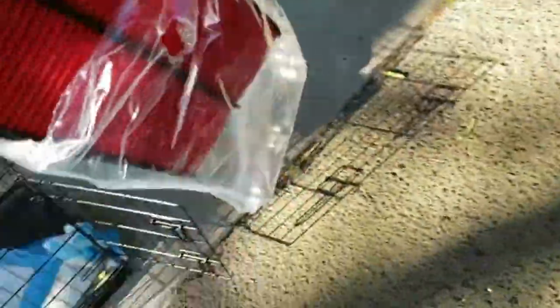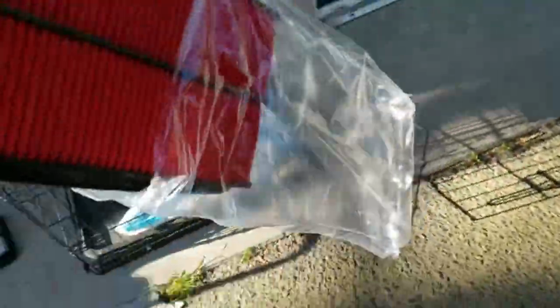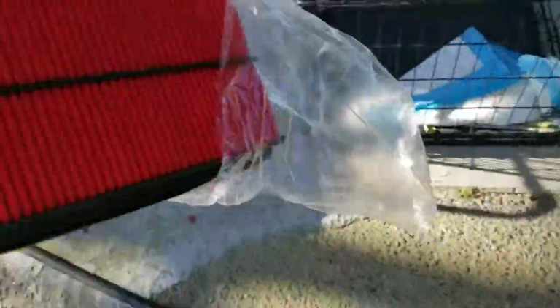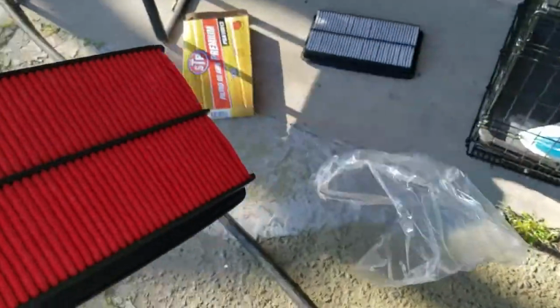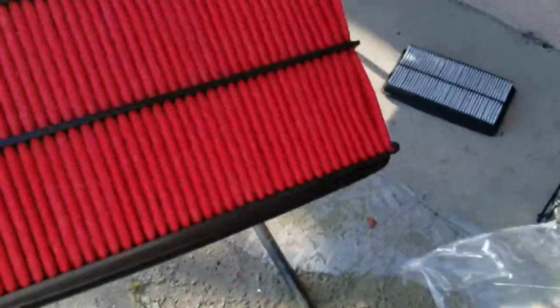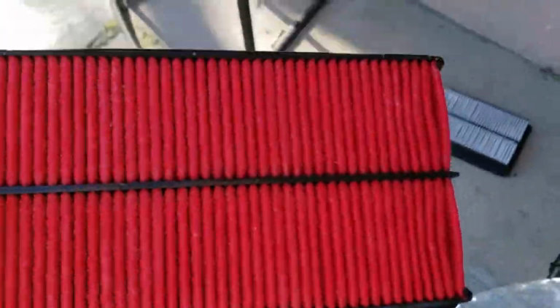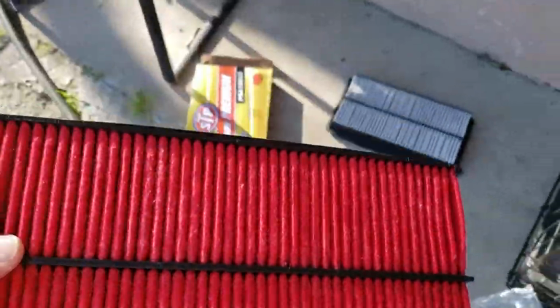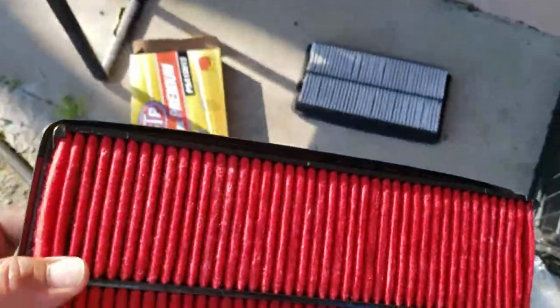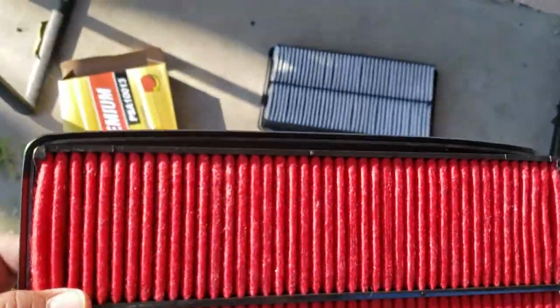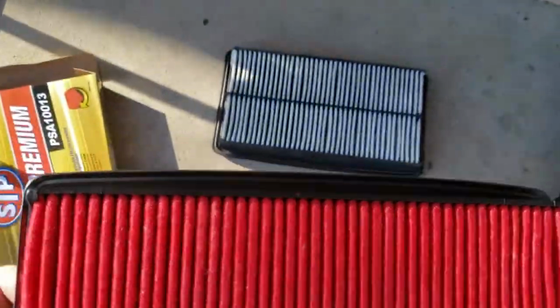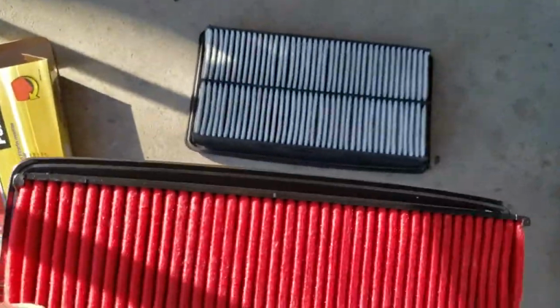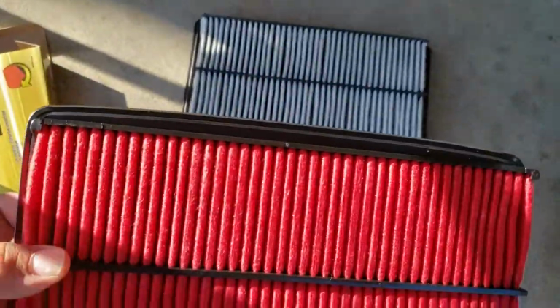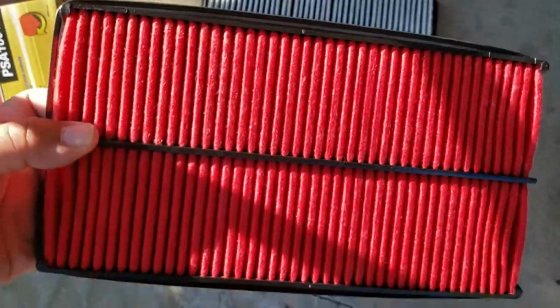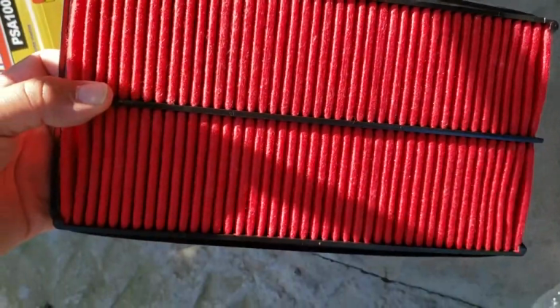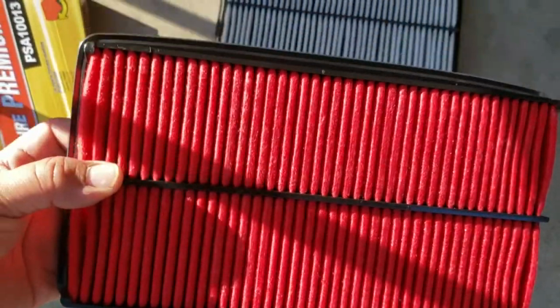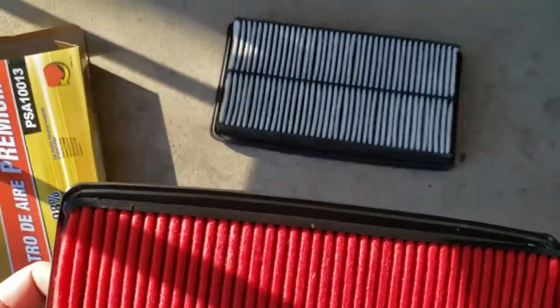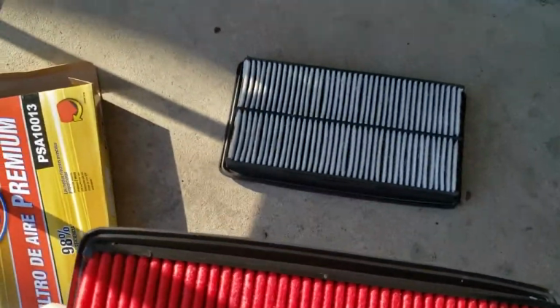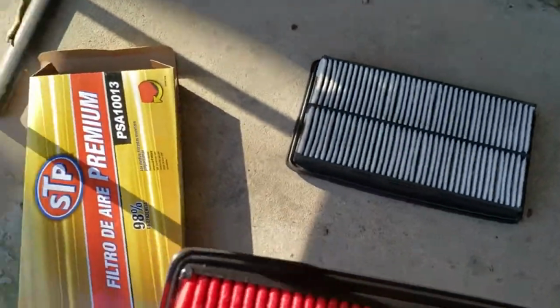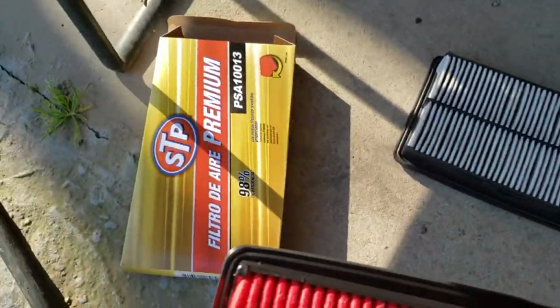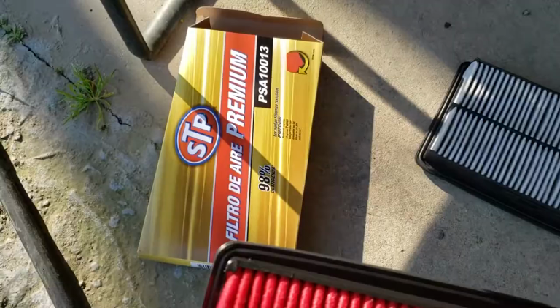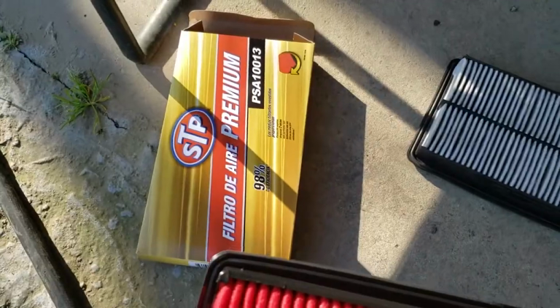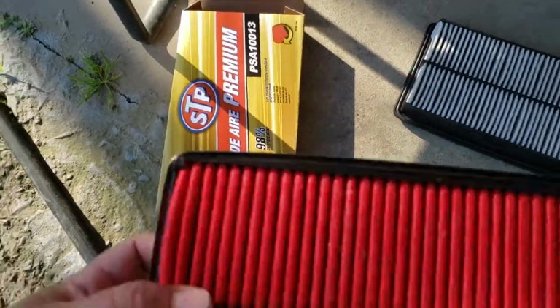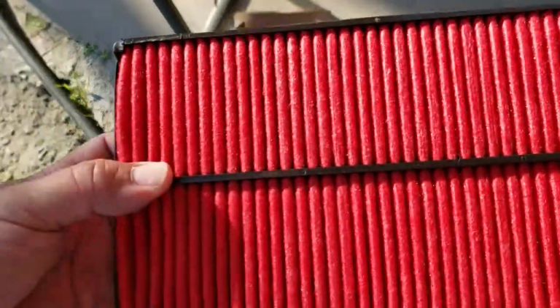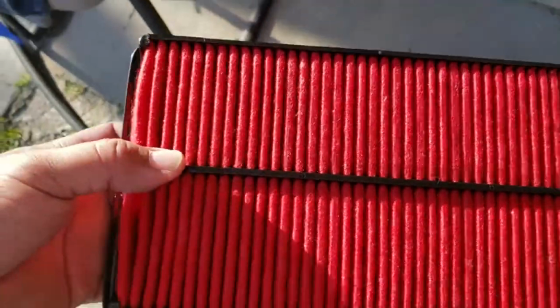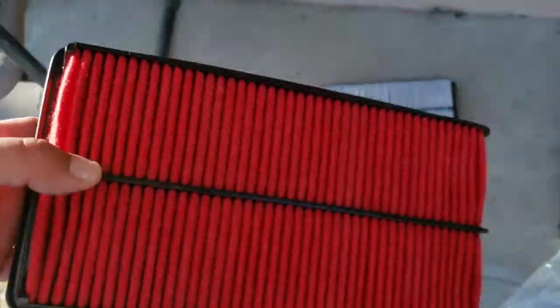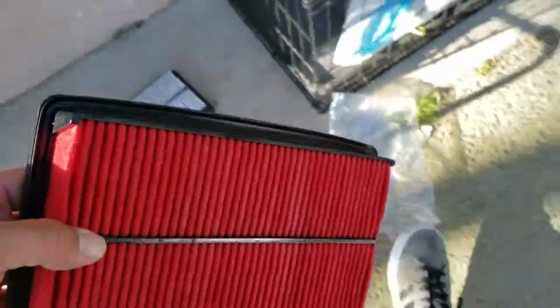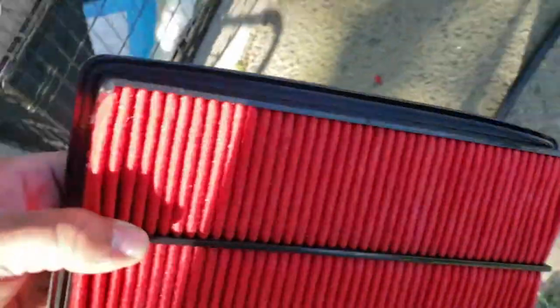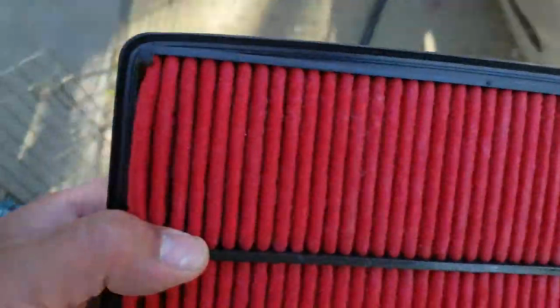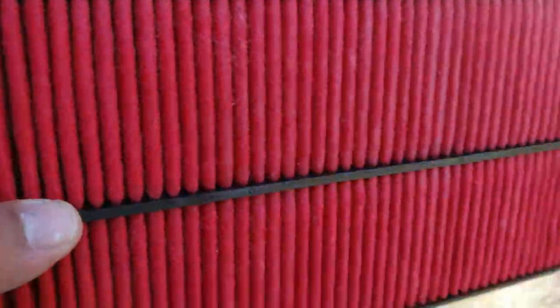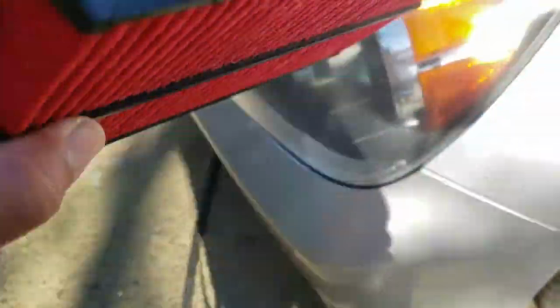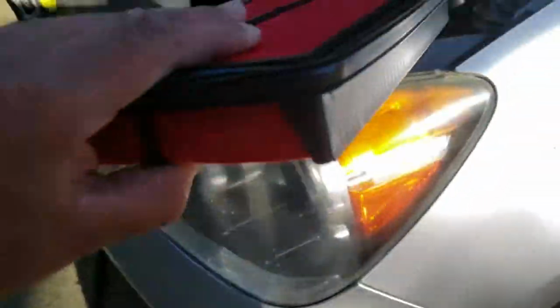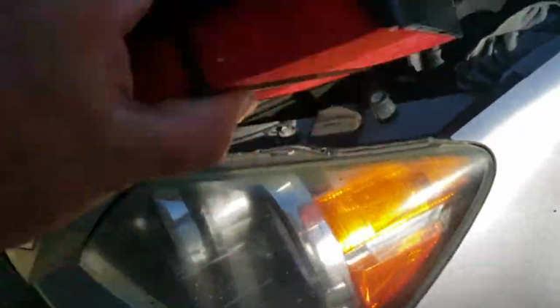This bad boy kind of looks like a K&N filter. Wow, this is the premium one — it's only like two bucks more.